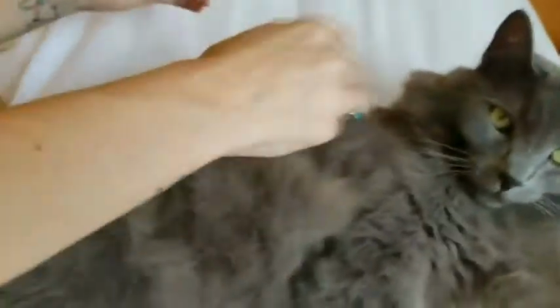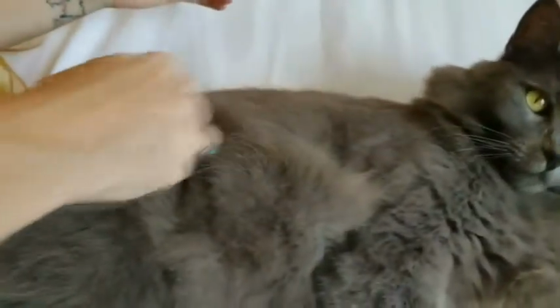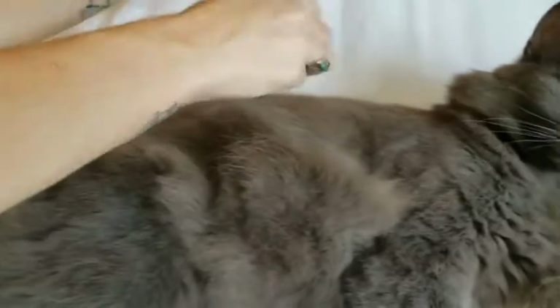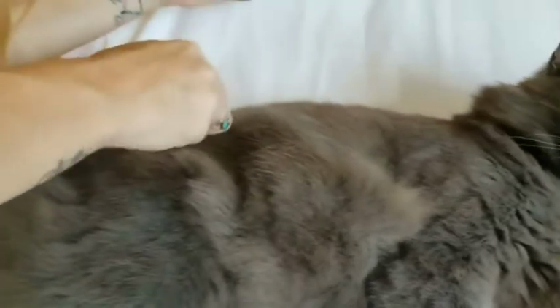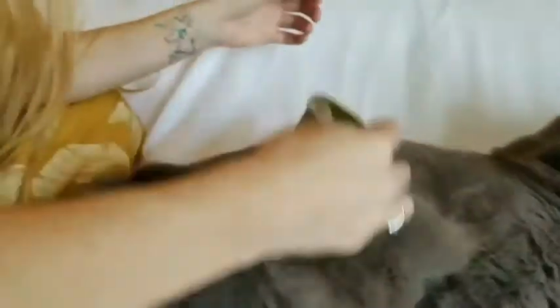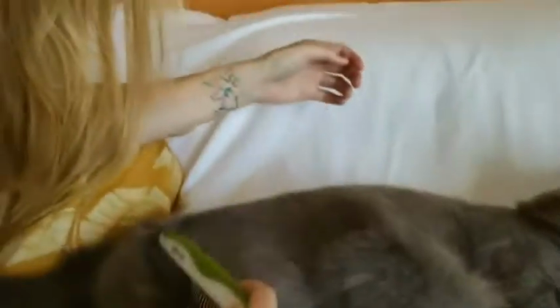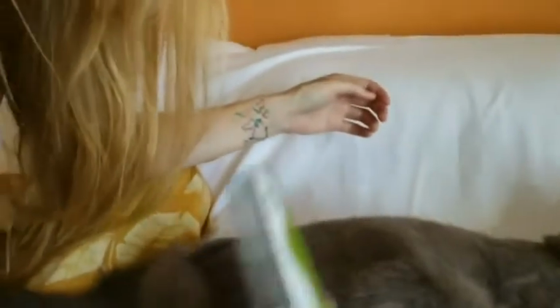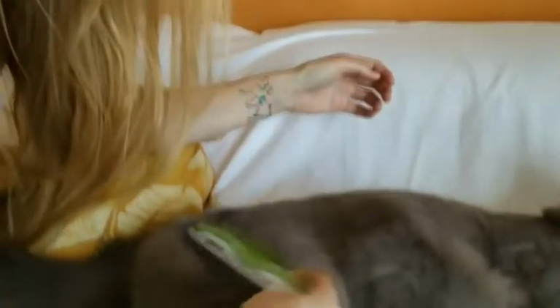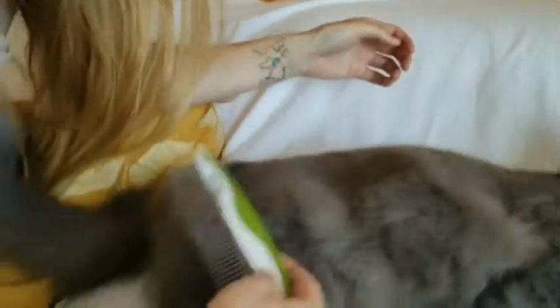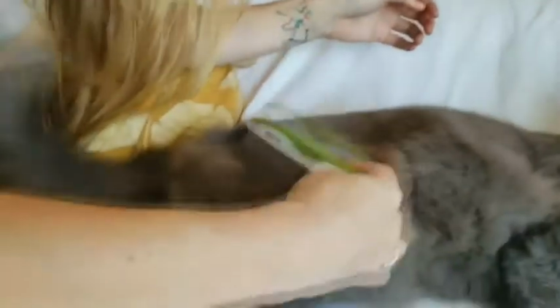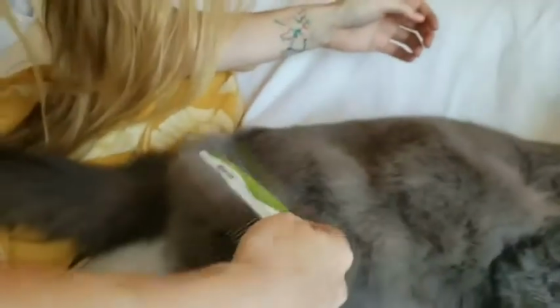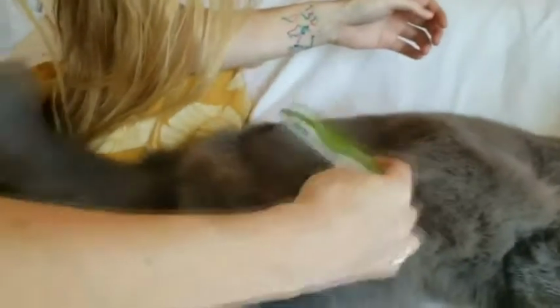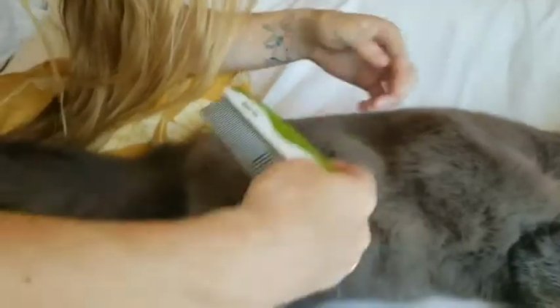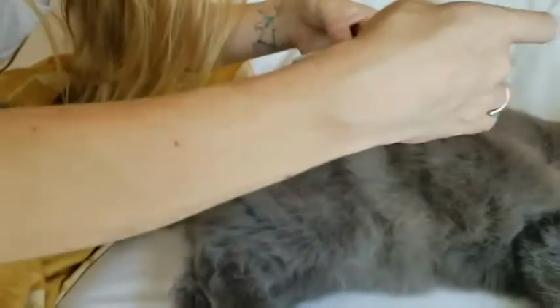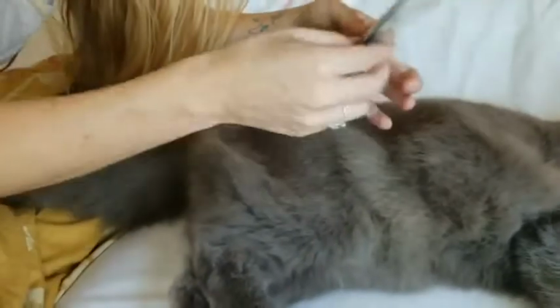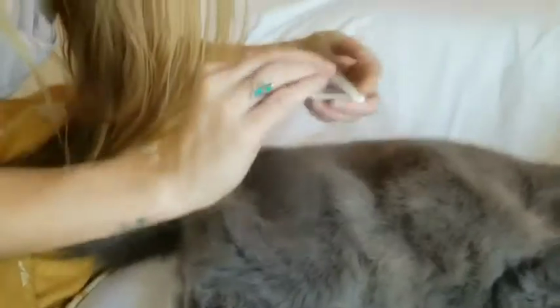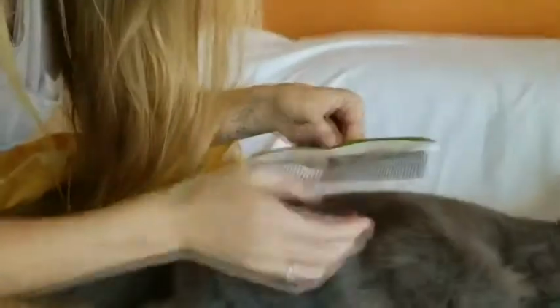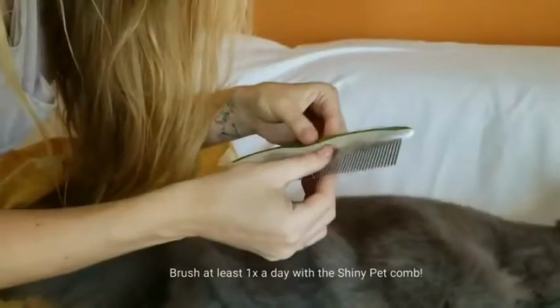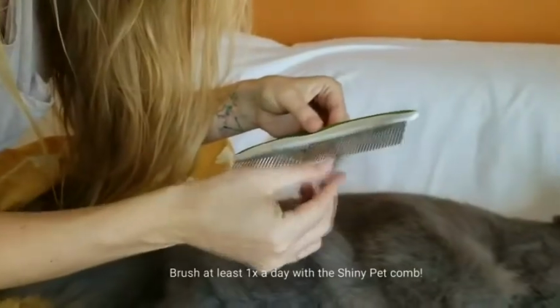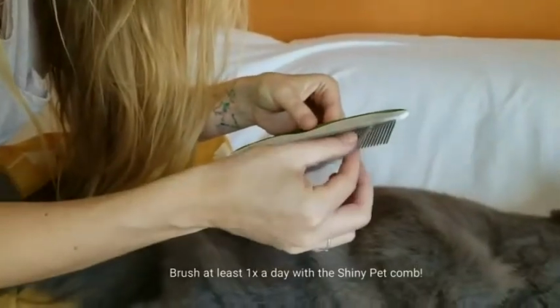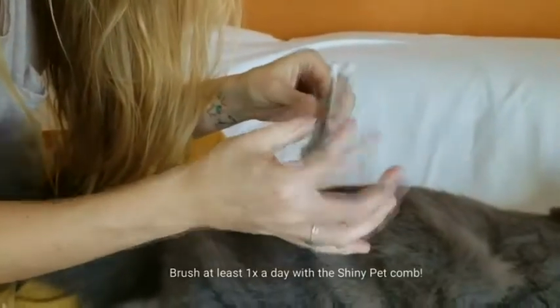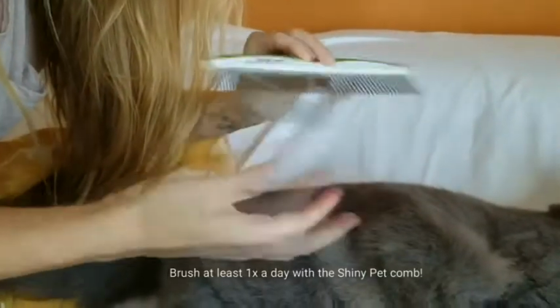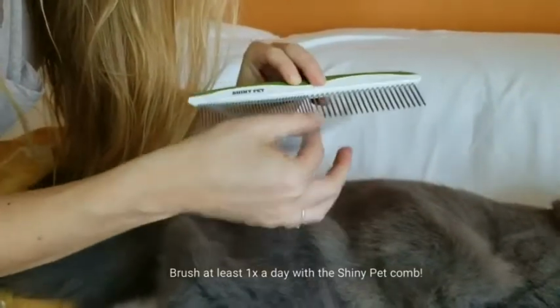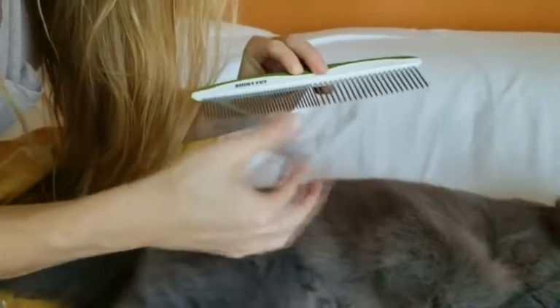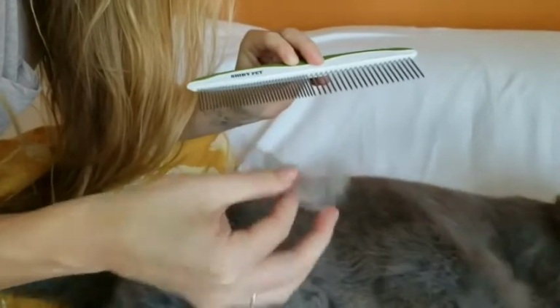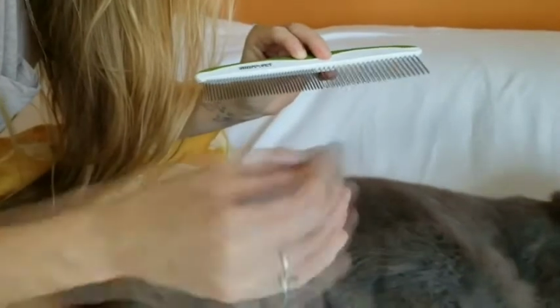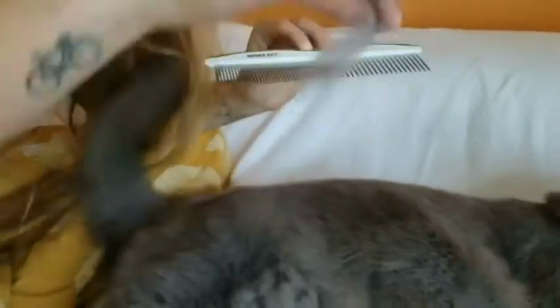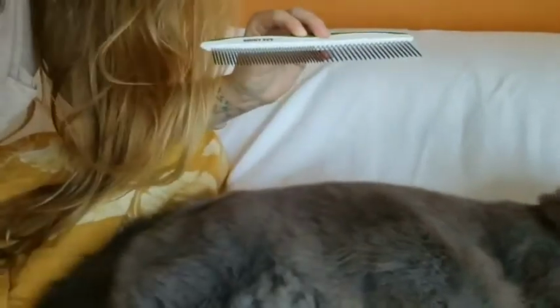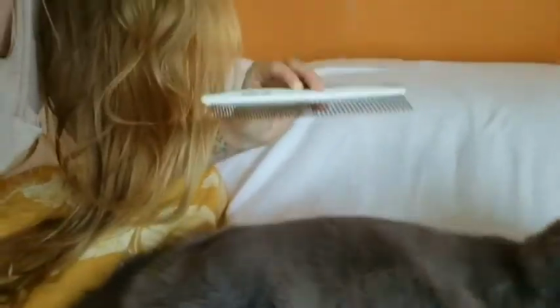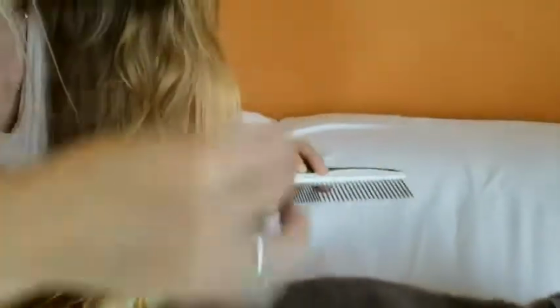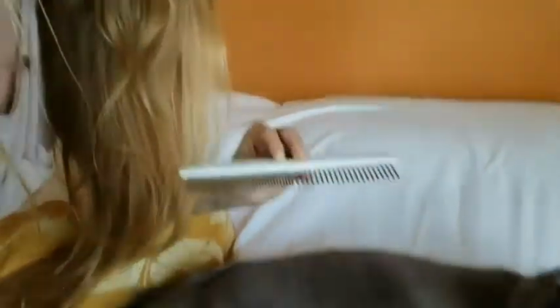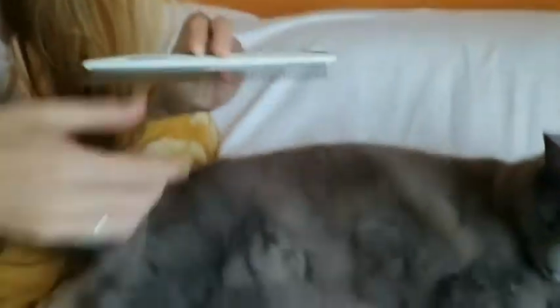Once you're done brushing — I do this several times a day, but you can limit it to just once a day if you like — it's super easy to clean. You just remove the hair and set it to the side.